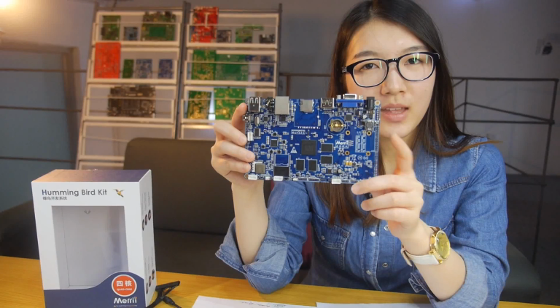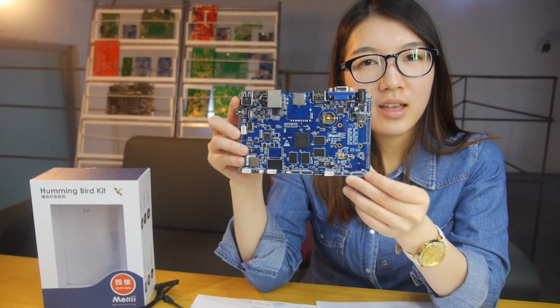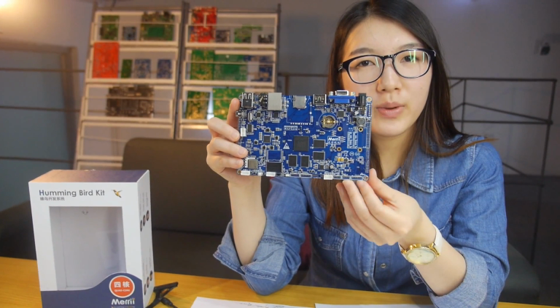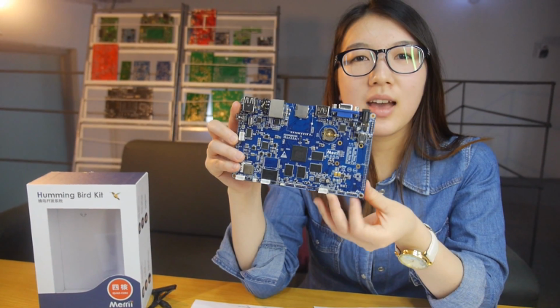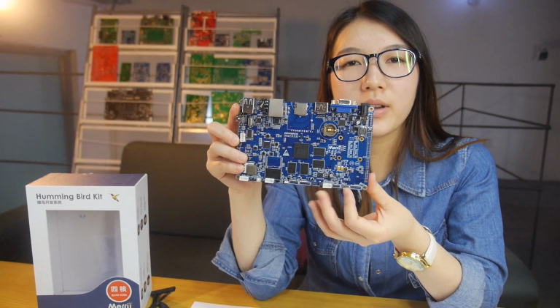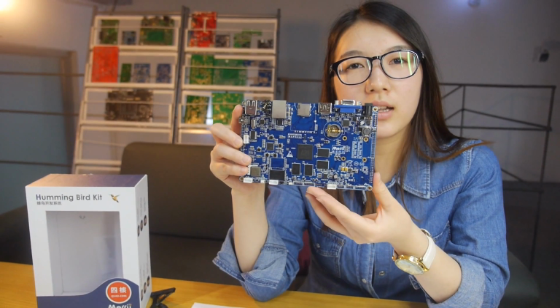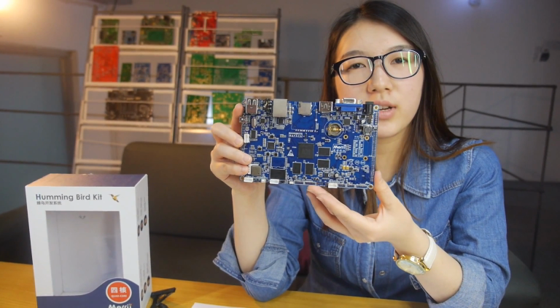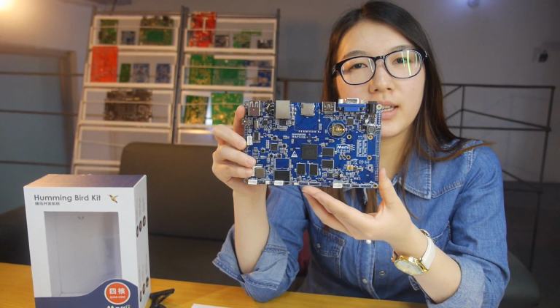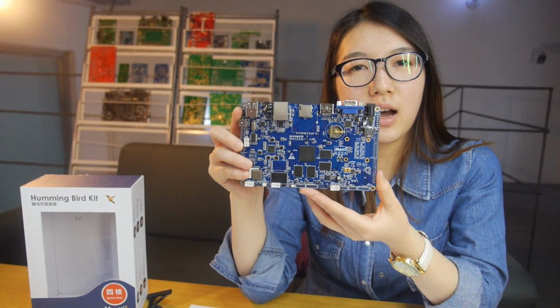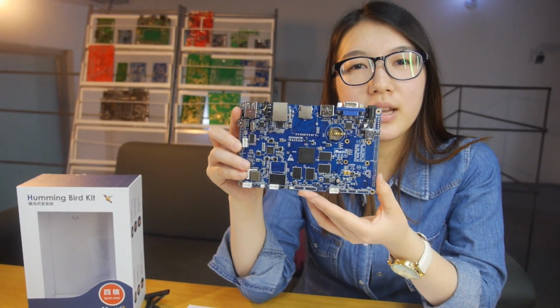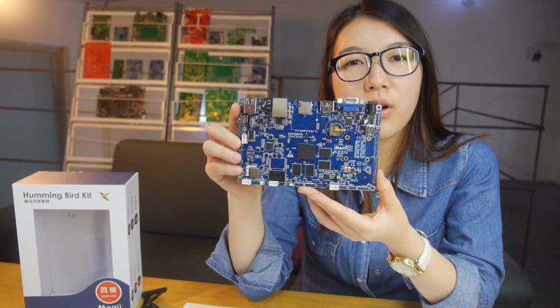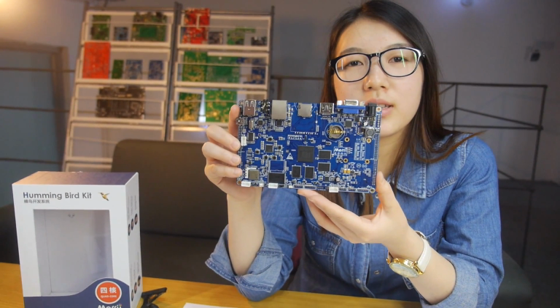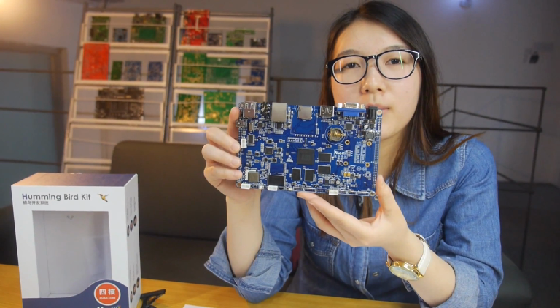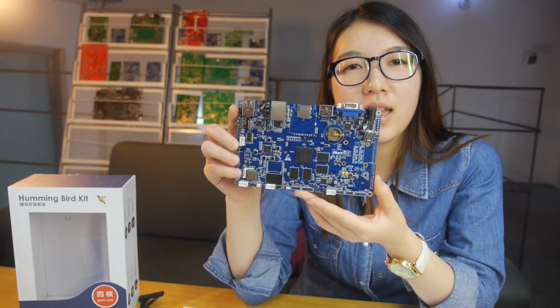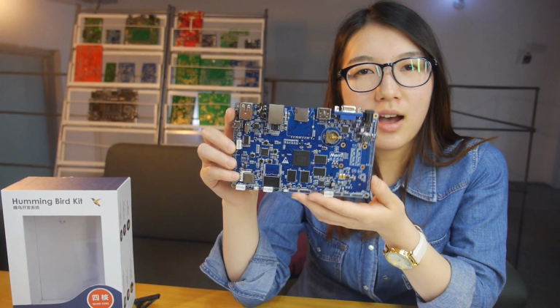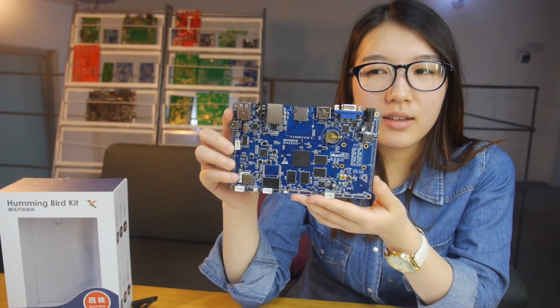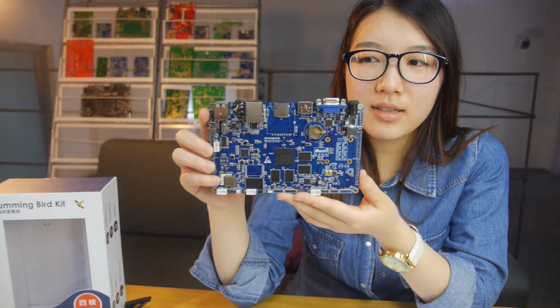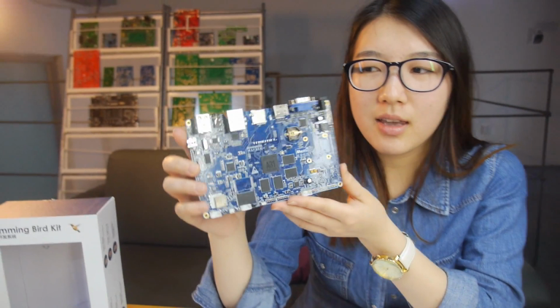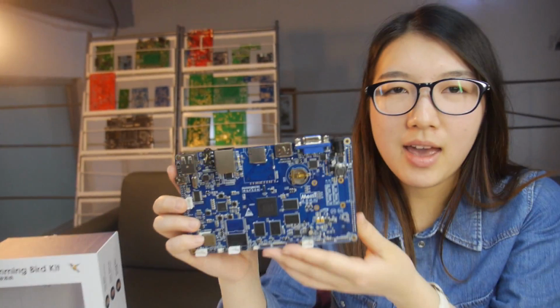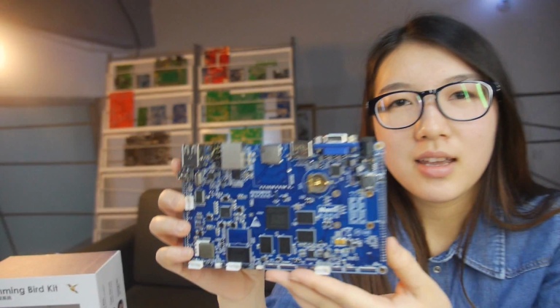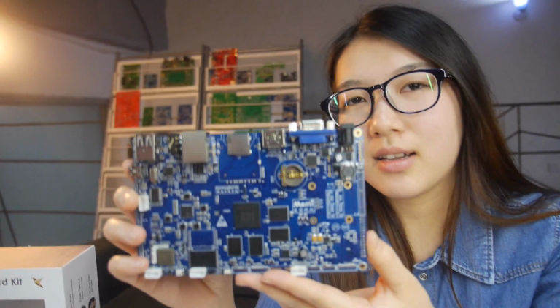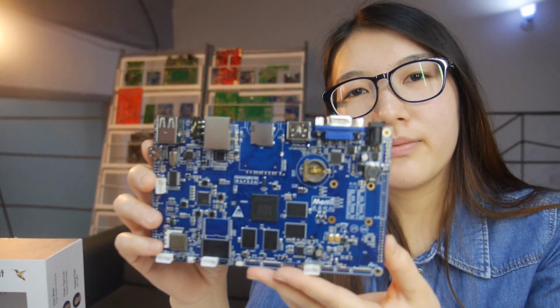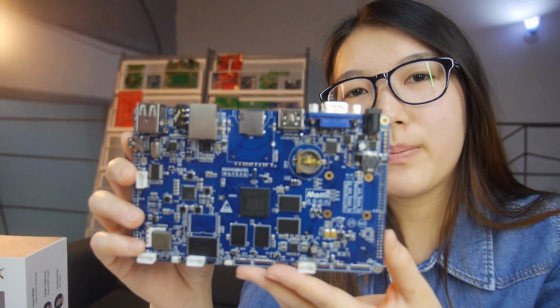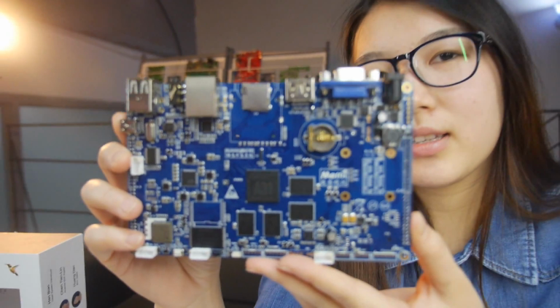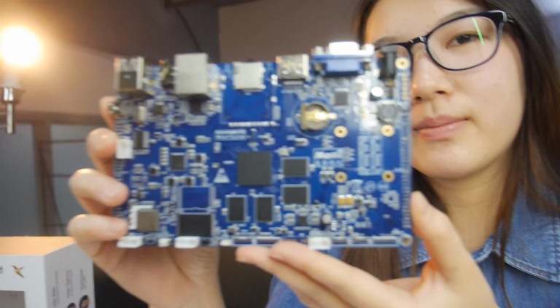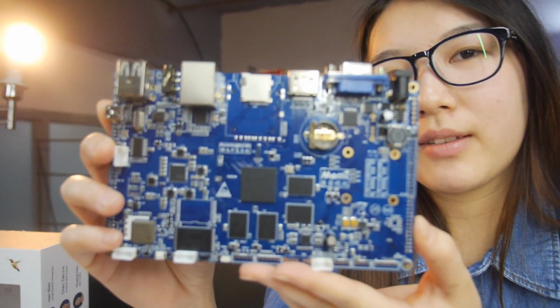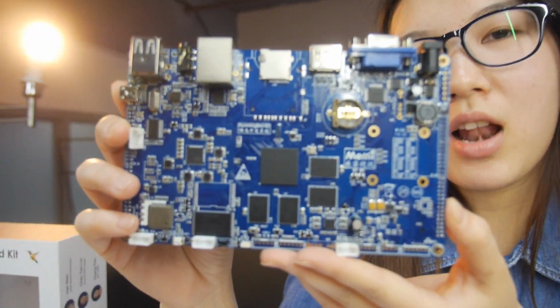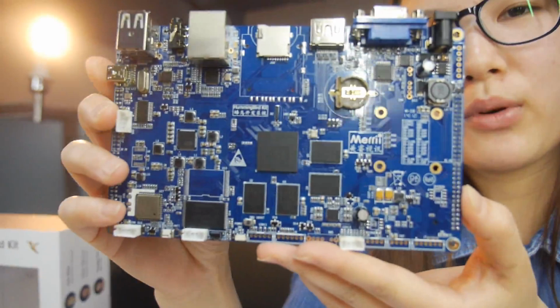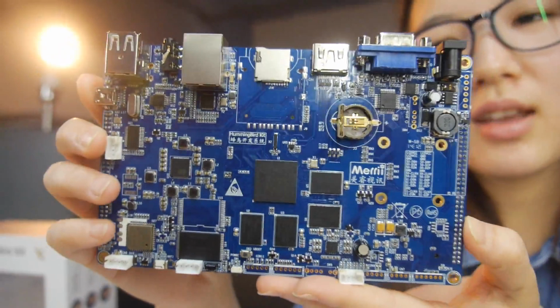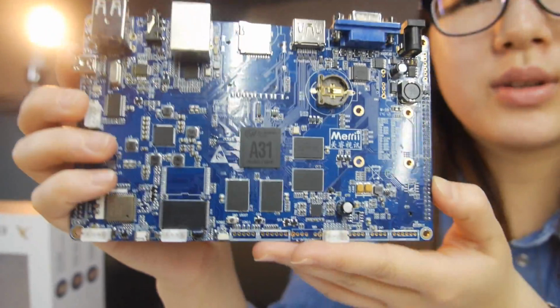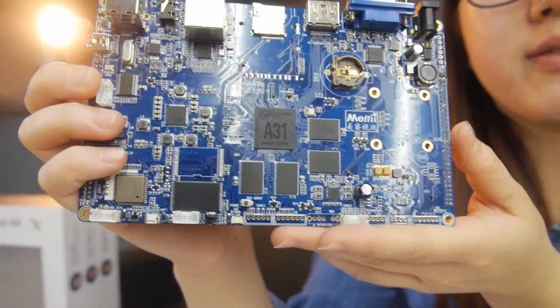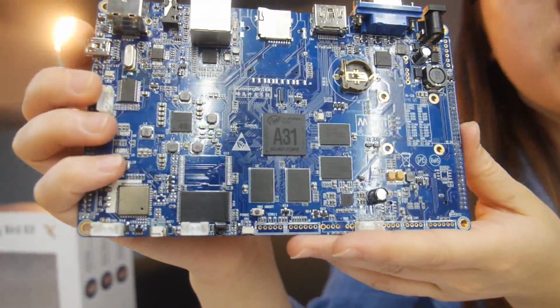Hello, we are here at Amerit Technology Company. I'm Daniel from the Overseas Department. You can see in my hand is a very best development board — the A31 development board.